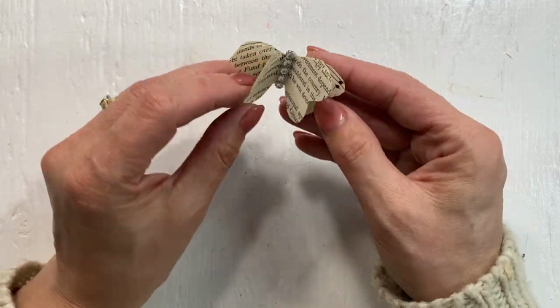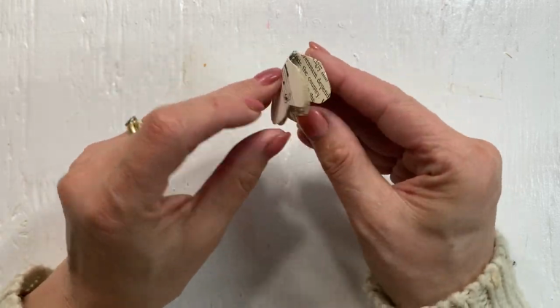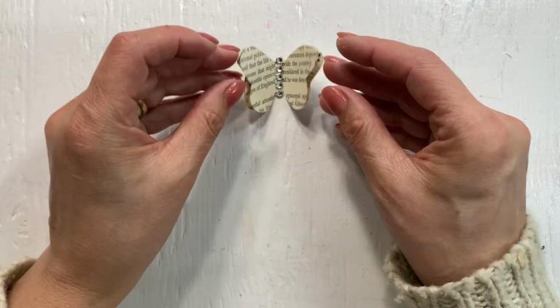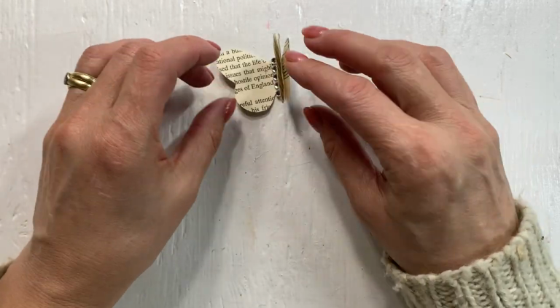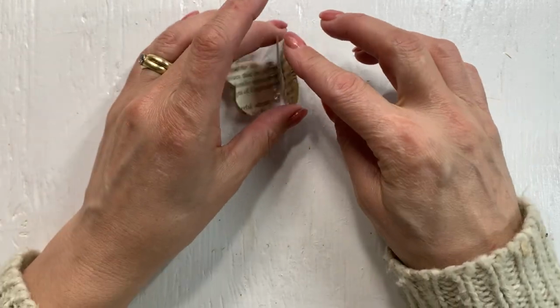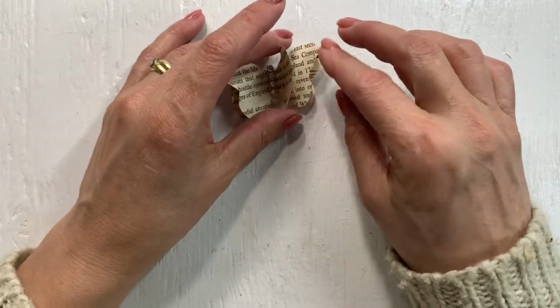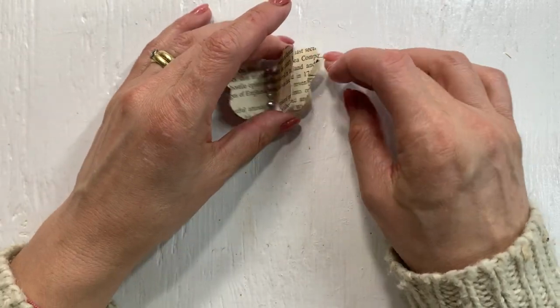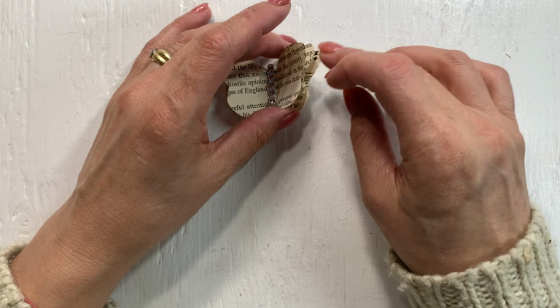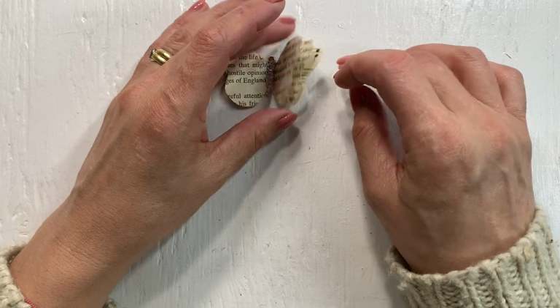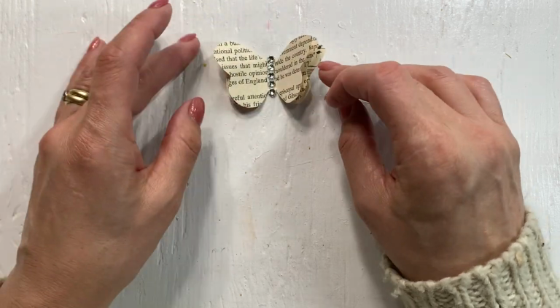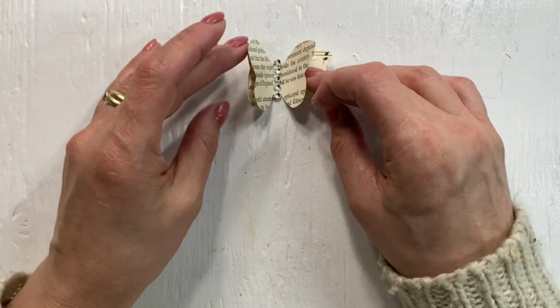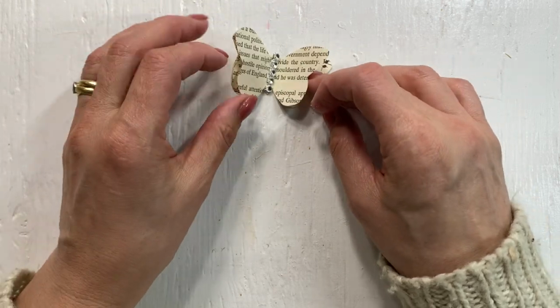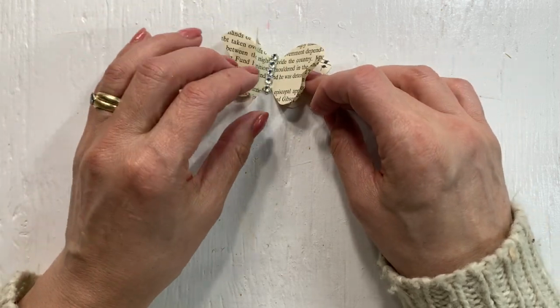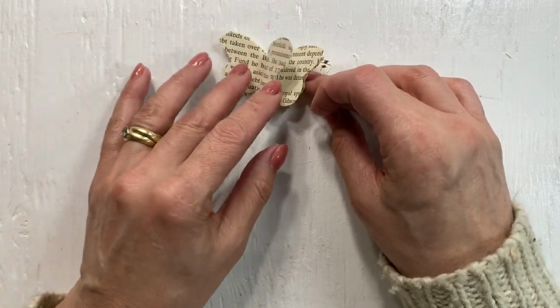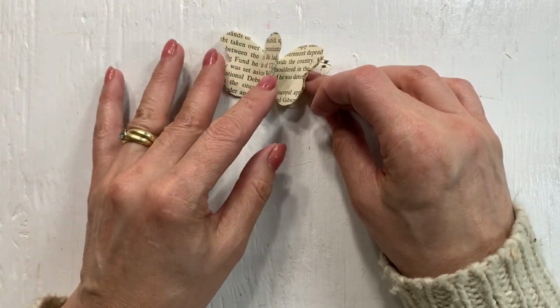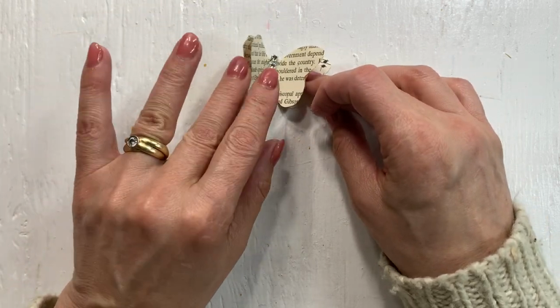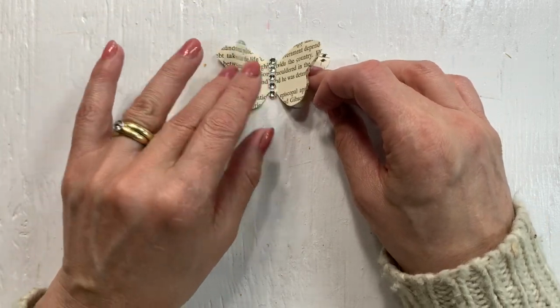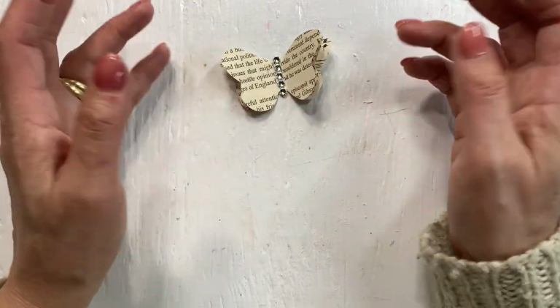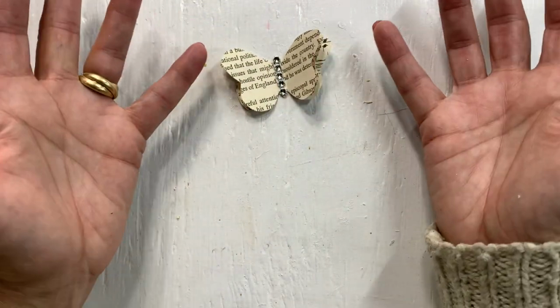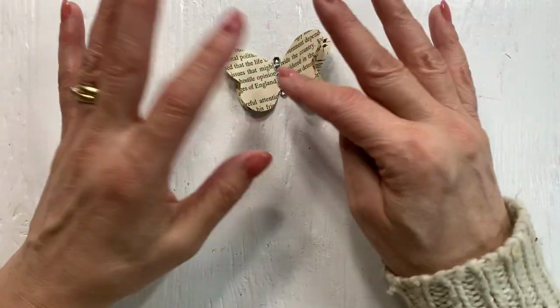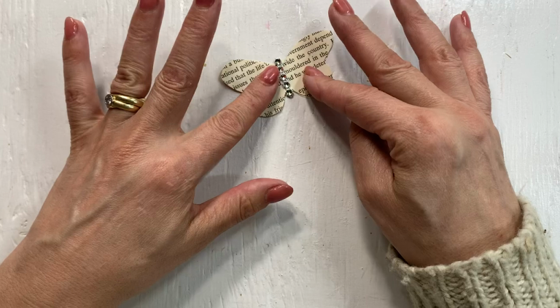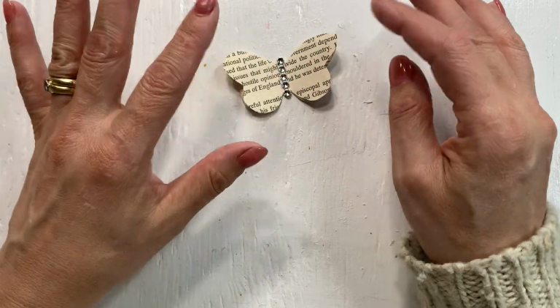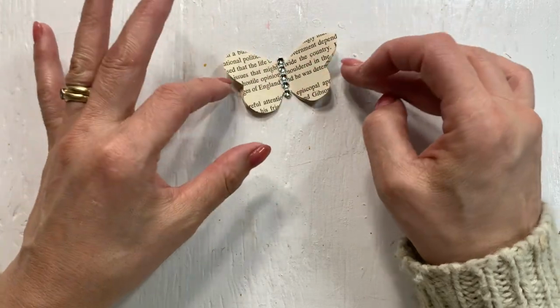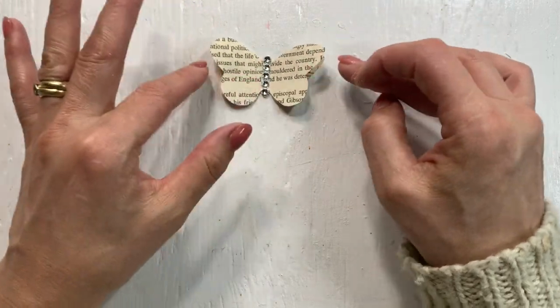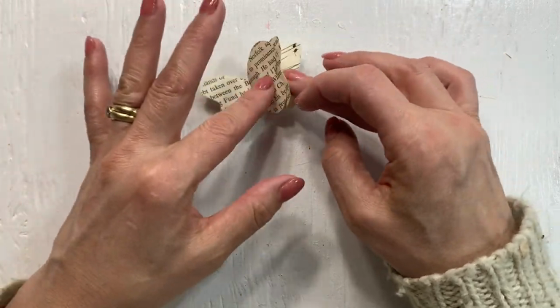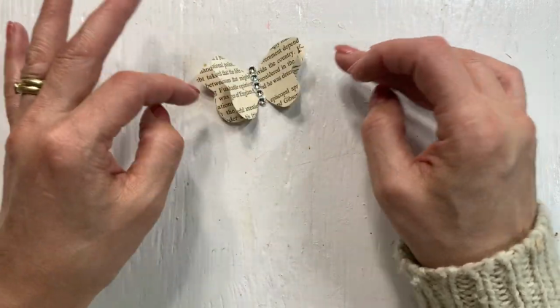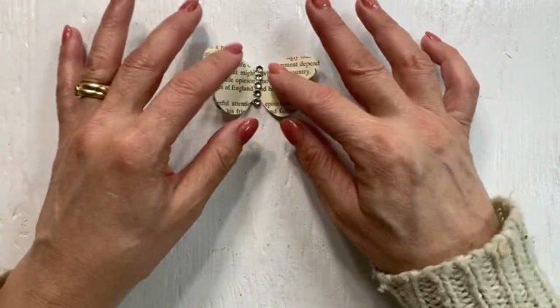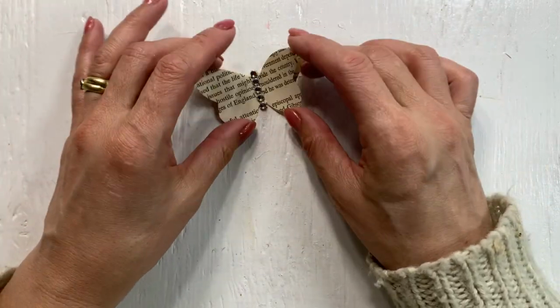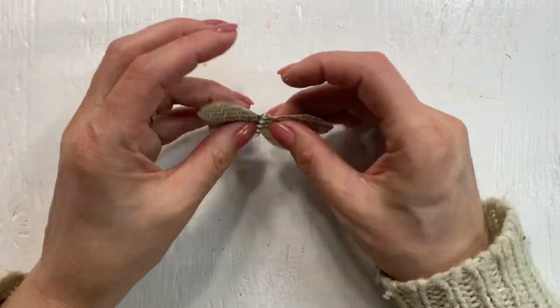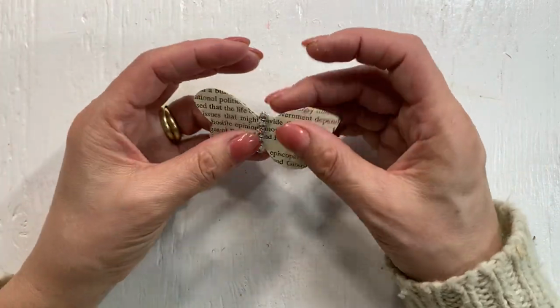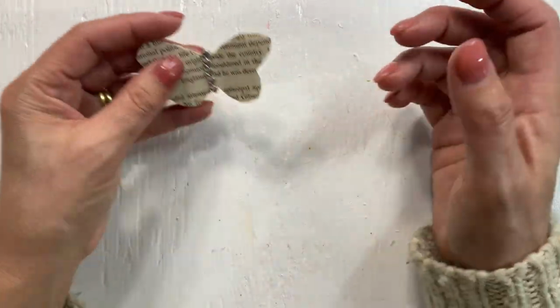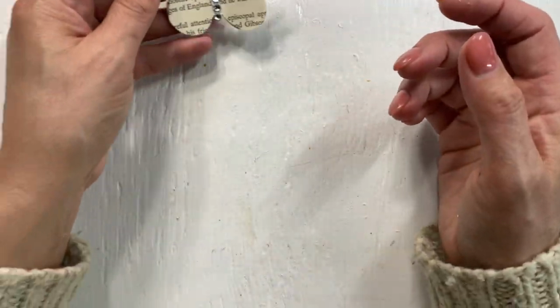So if you kind of bend it up and down, it has a 3D look. Of course, if you have it in your book, it will probably lay flat, but hopefully flip up a little bit.